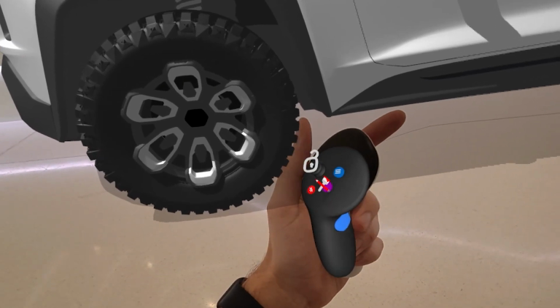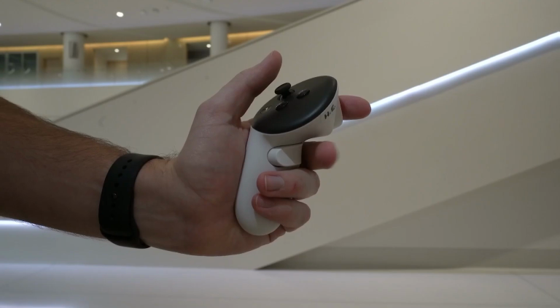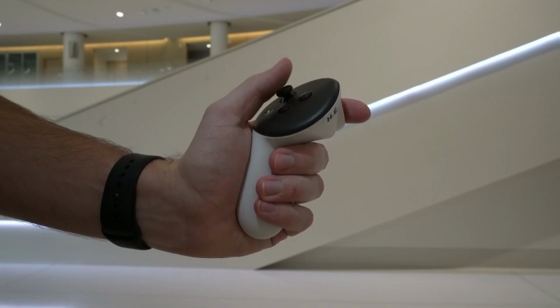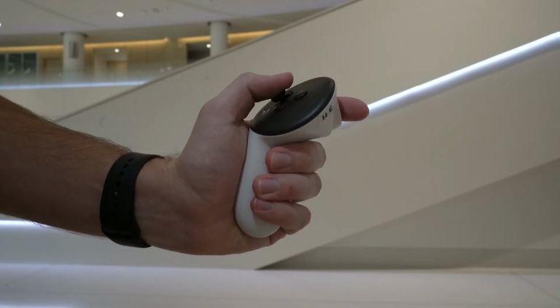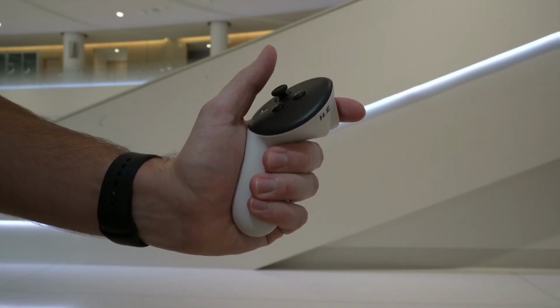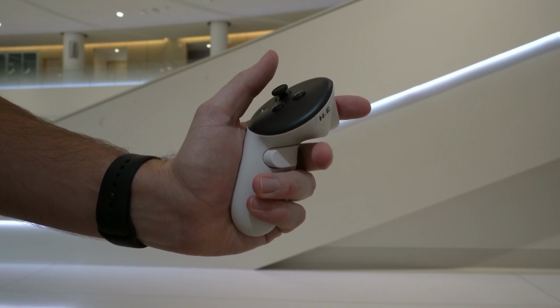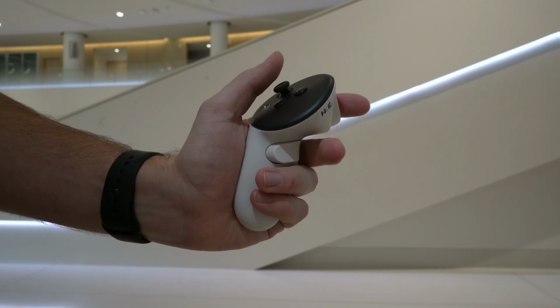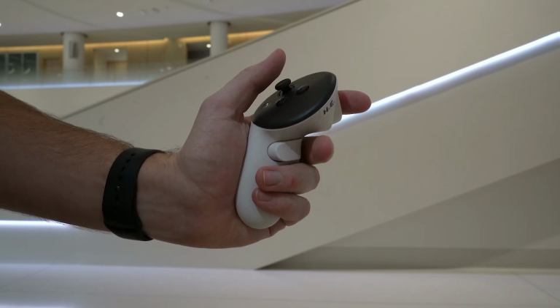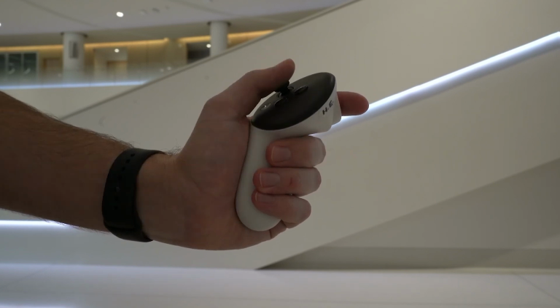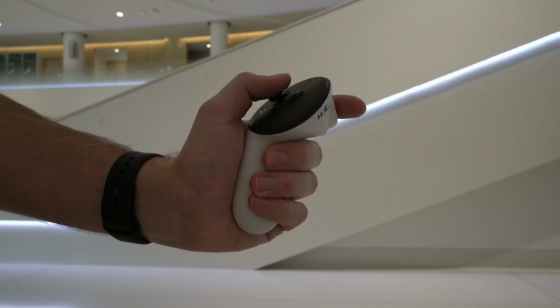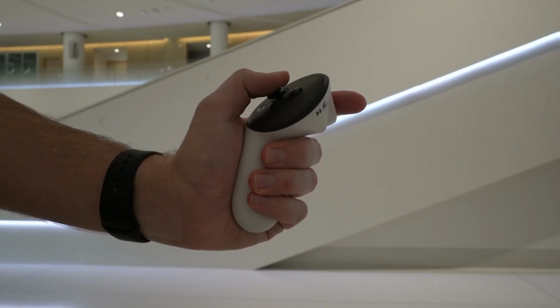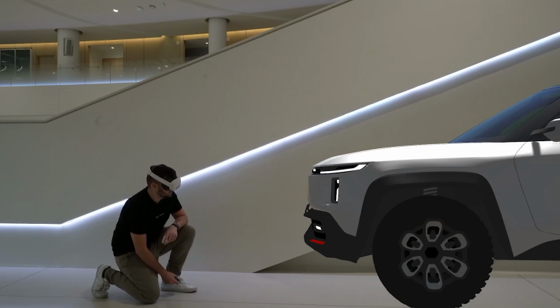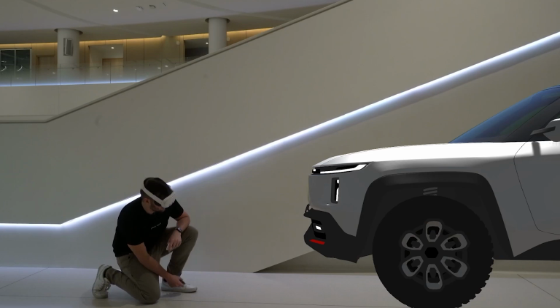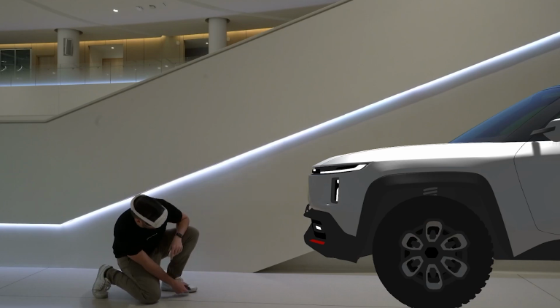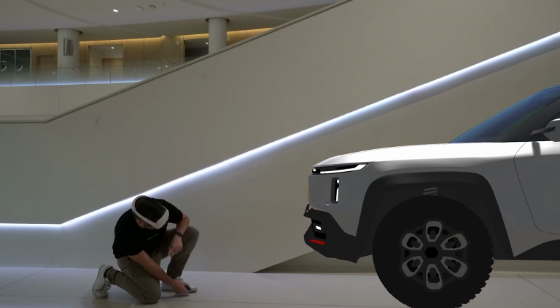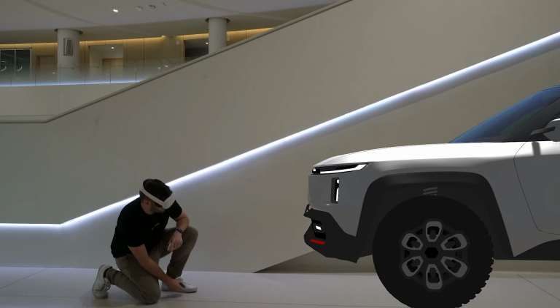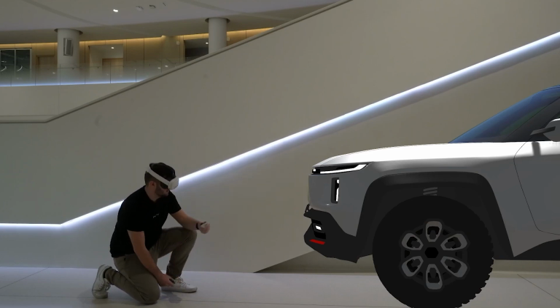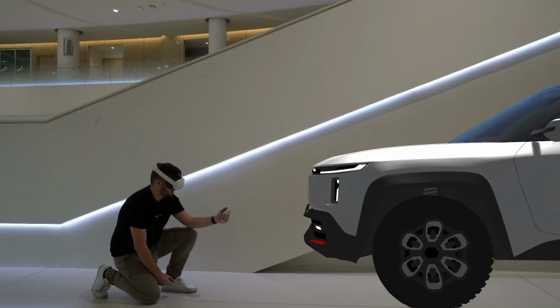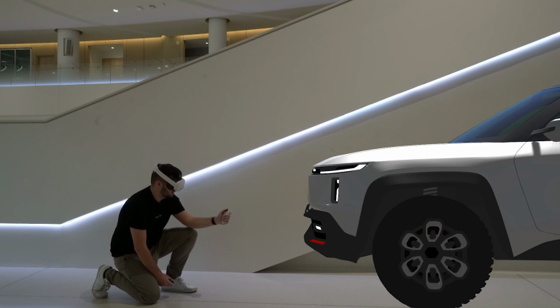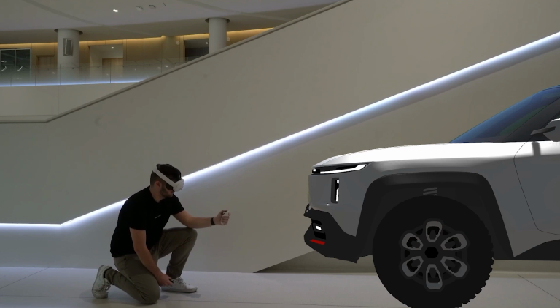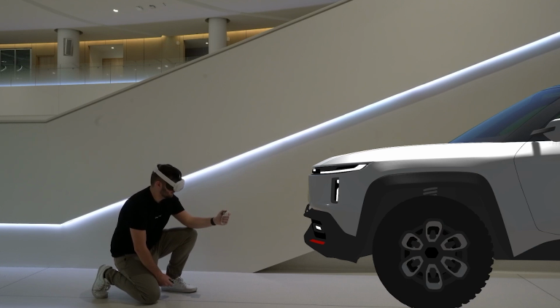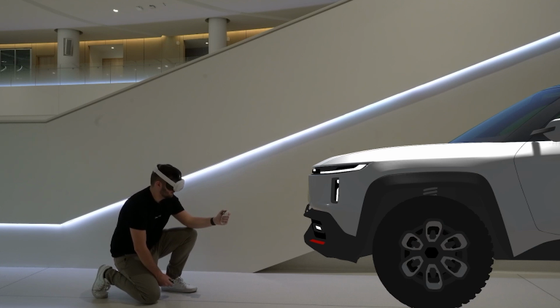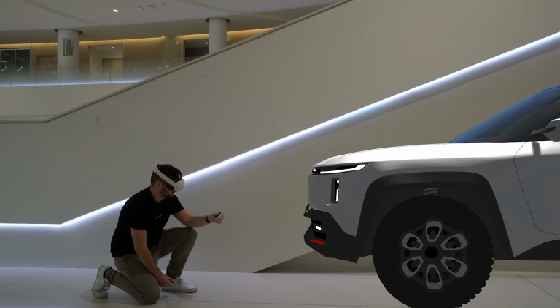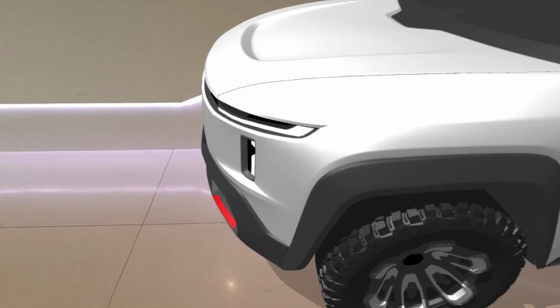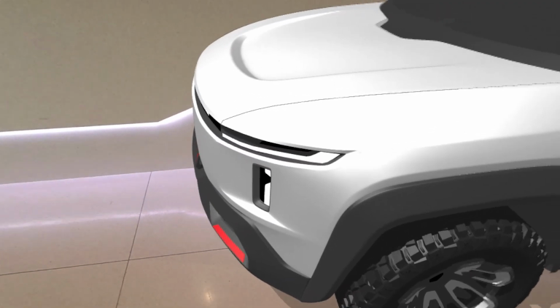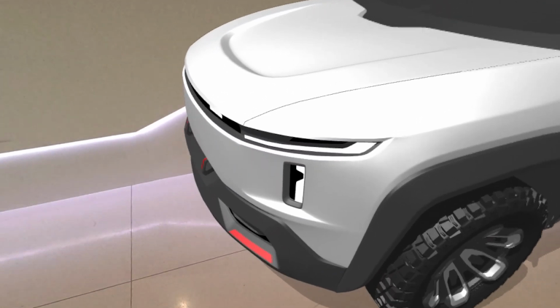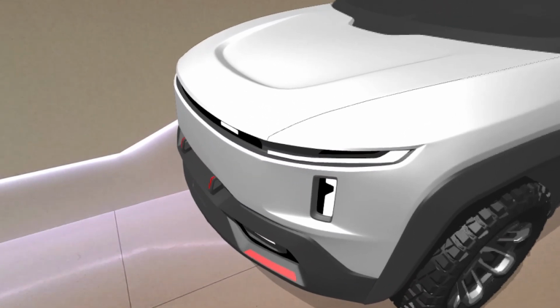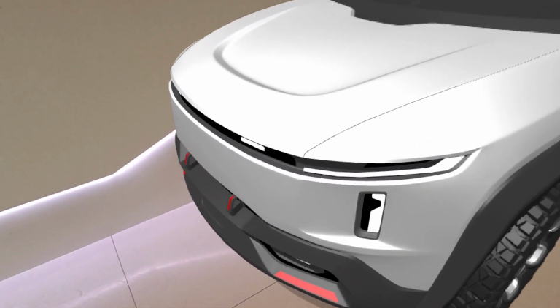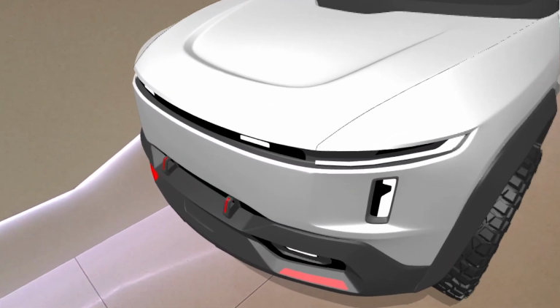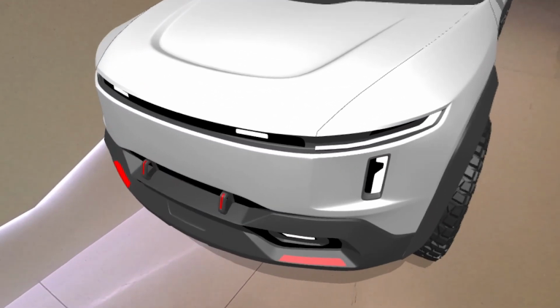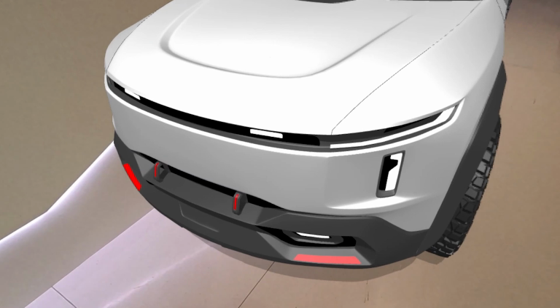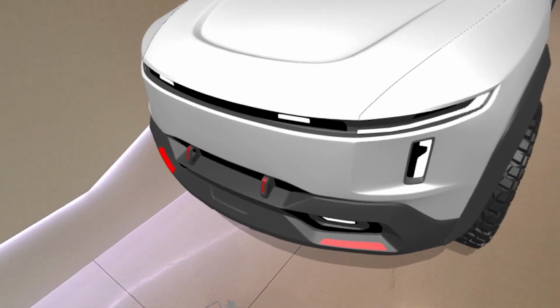Again, this is what that interaction looks like in real life. Performing this interaction will lock our model to its current location and scale, which means that now we can walk around the model and interact with it as if it were a real physical asset sitting in that physical space.